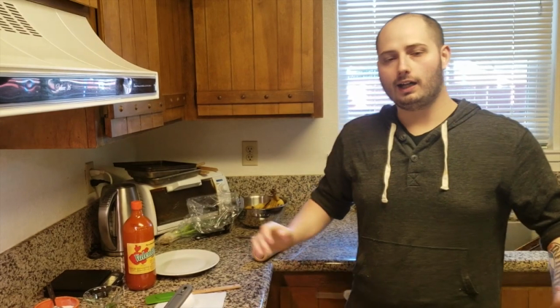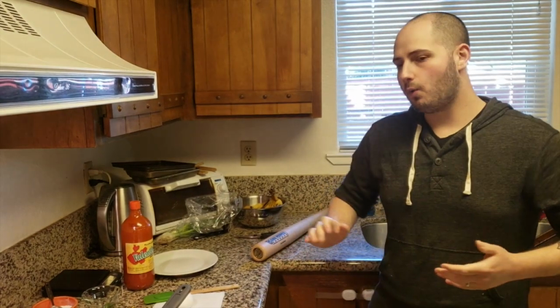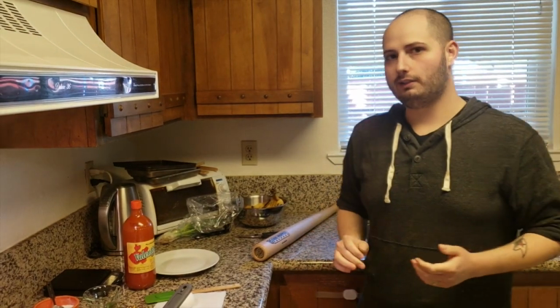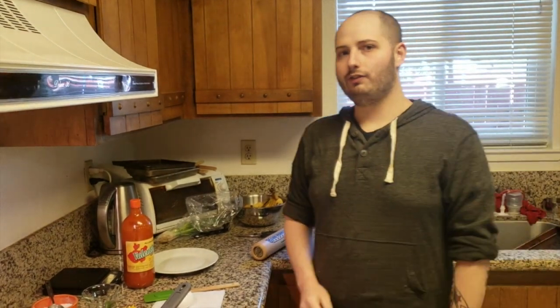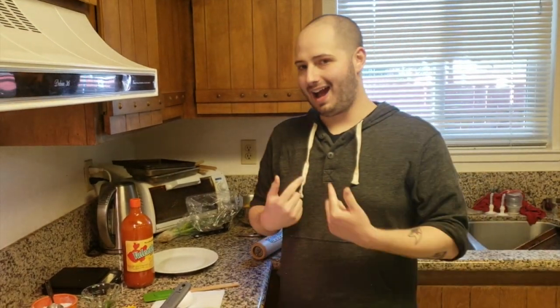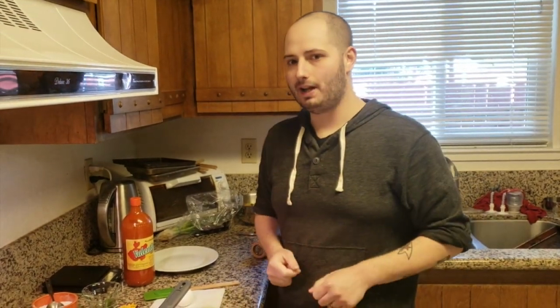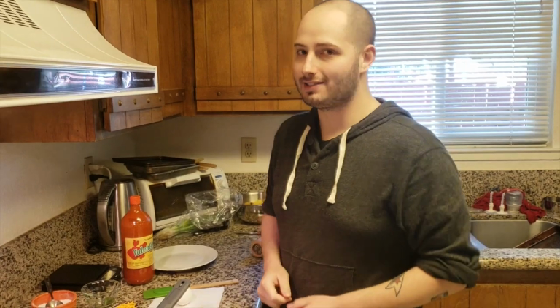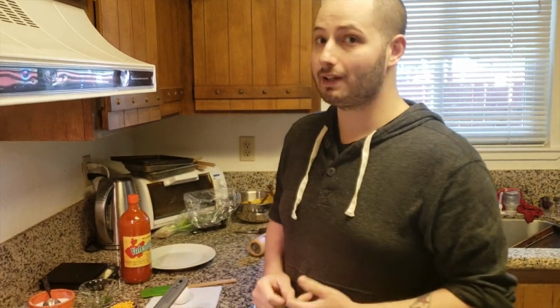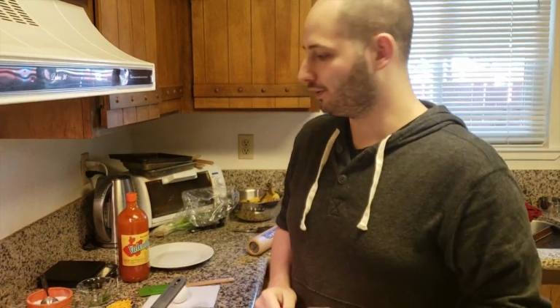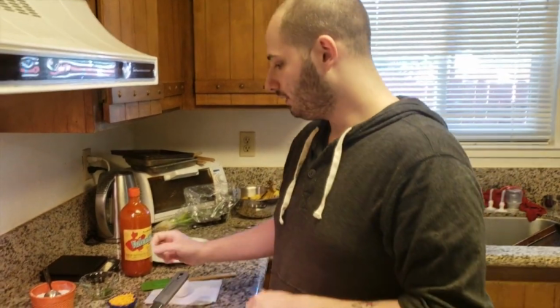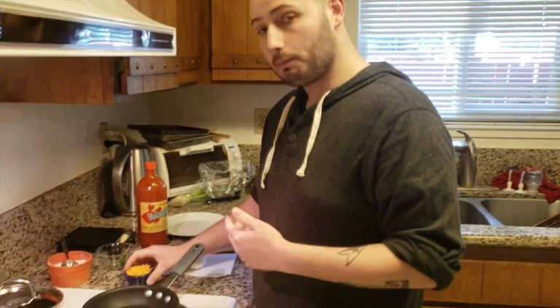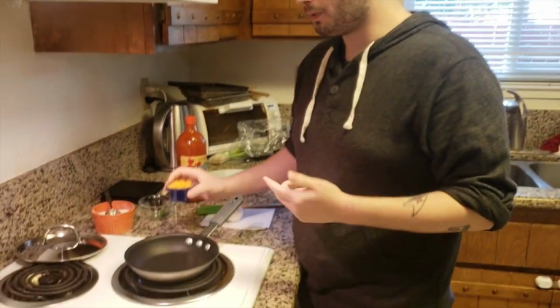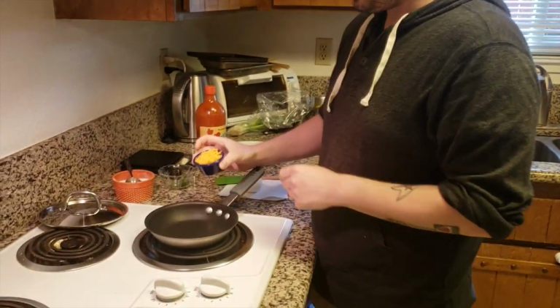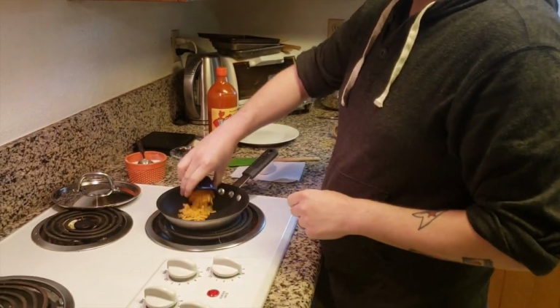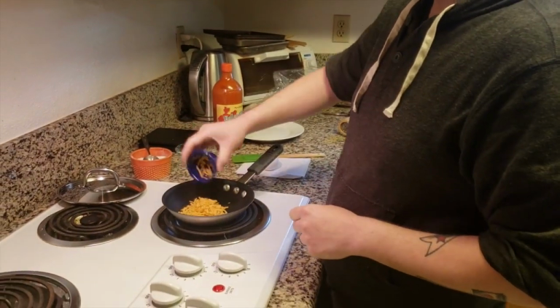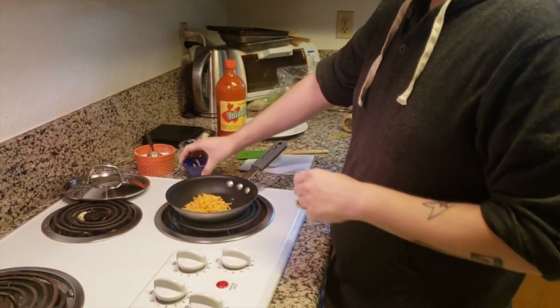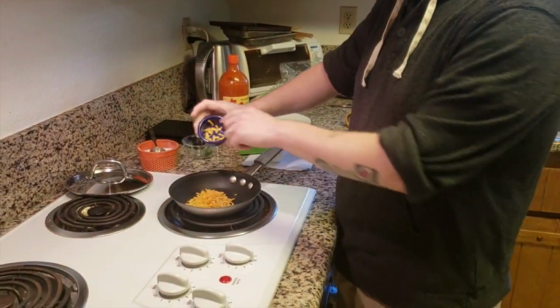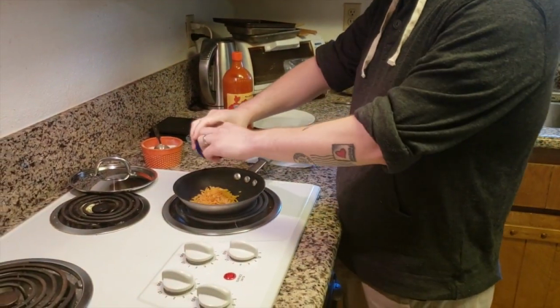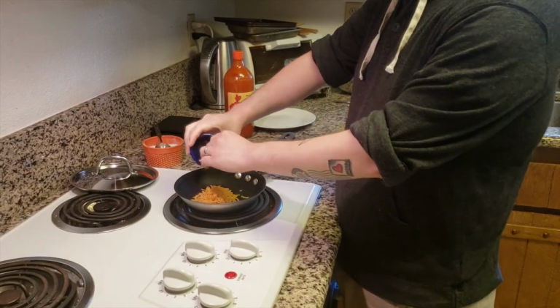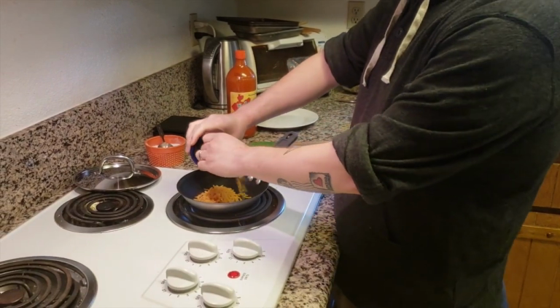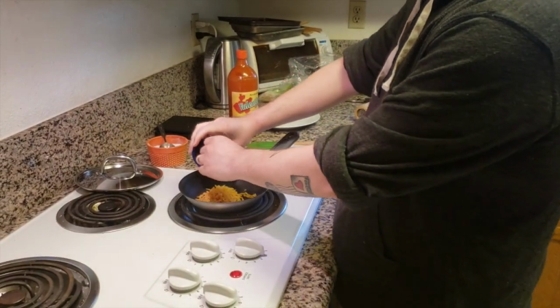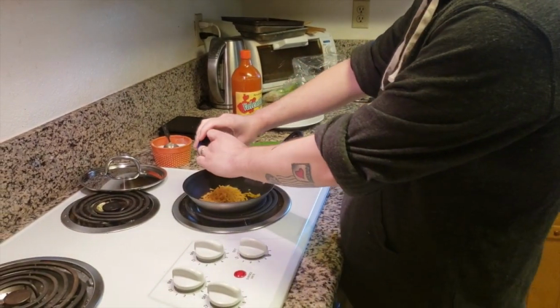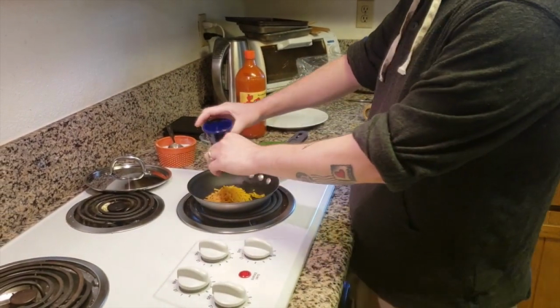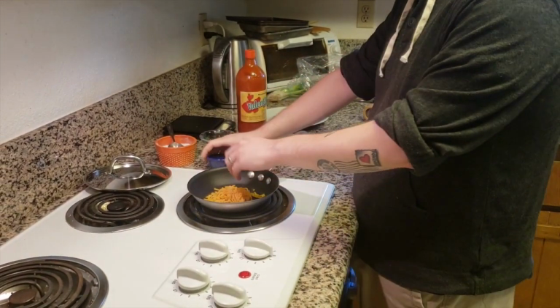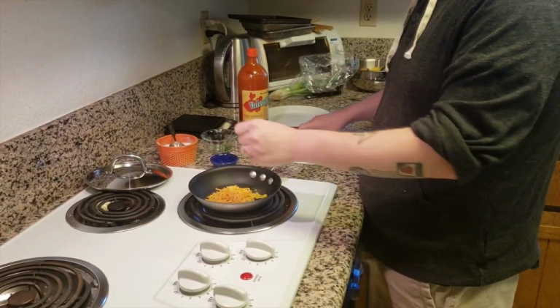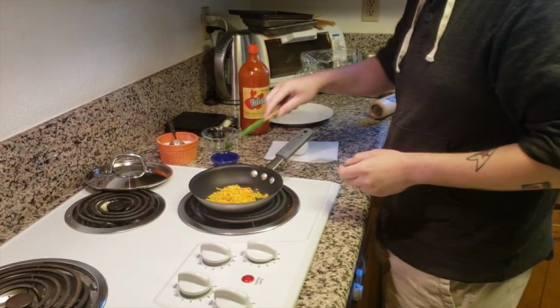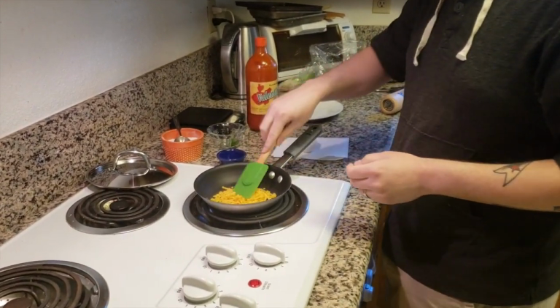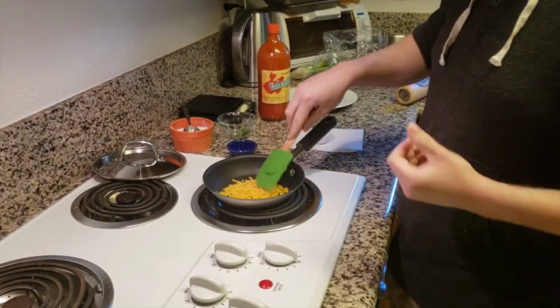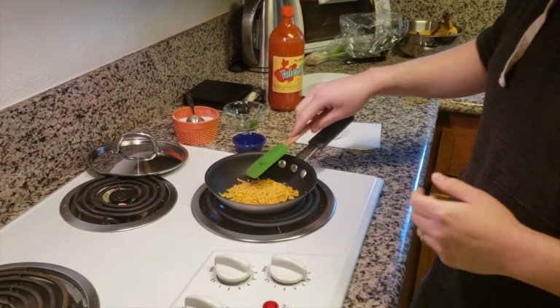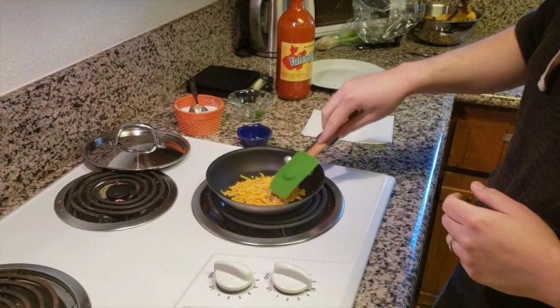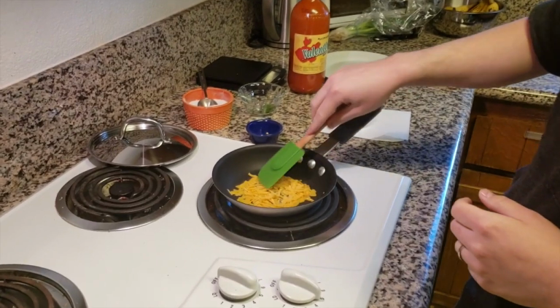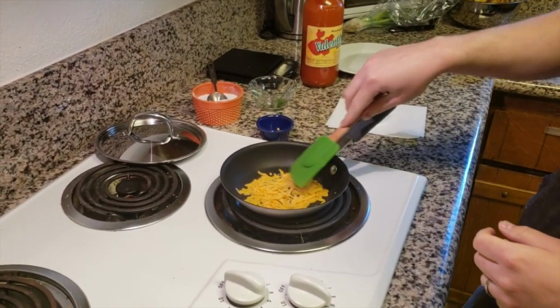Hello everybody, welcome to Keto California. I'm Patrick and today we're going to make Egg Frico. I'm going to start with putting one ounce of cheddar cheese in the pan. We're all familiar with eating cheese crisps, so this is just a unique take on how to have a cheese crisp and an egg at the same time.